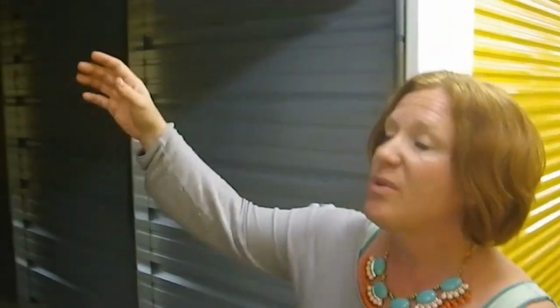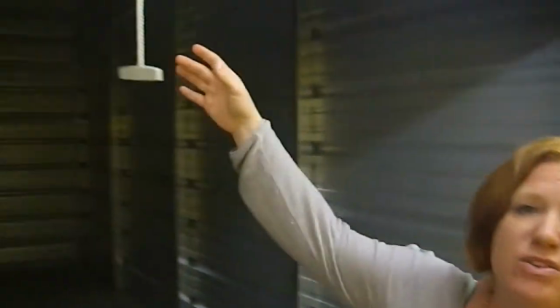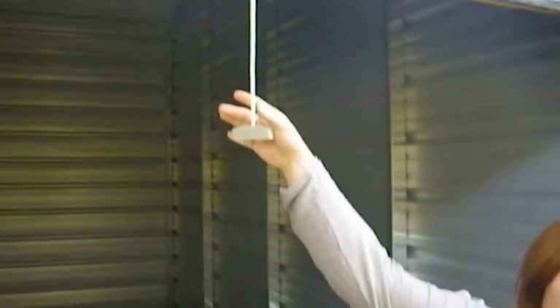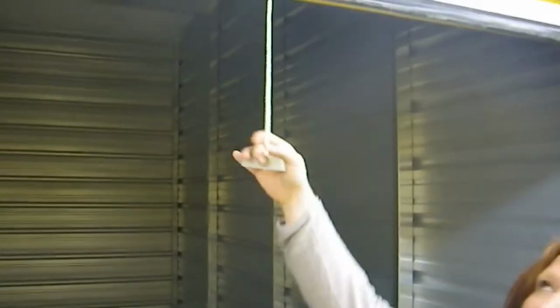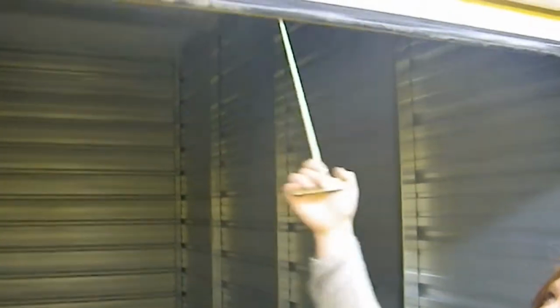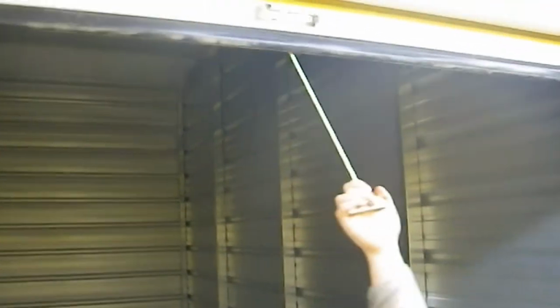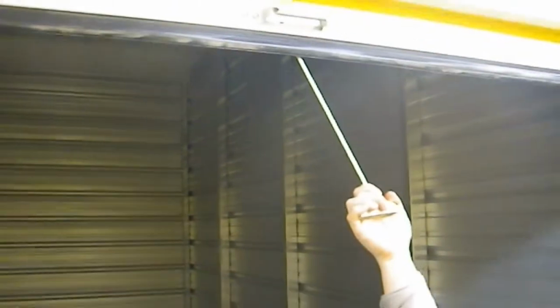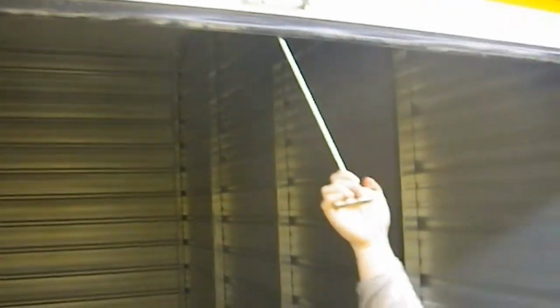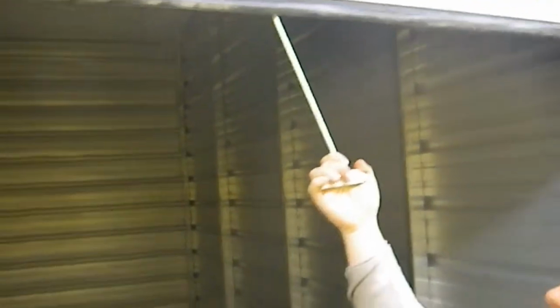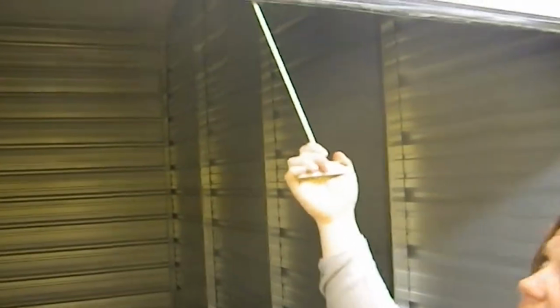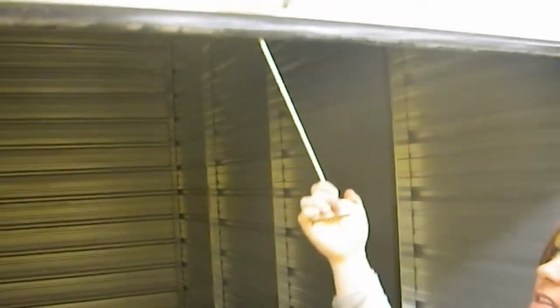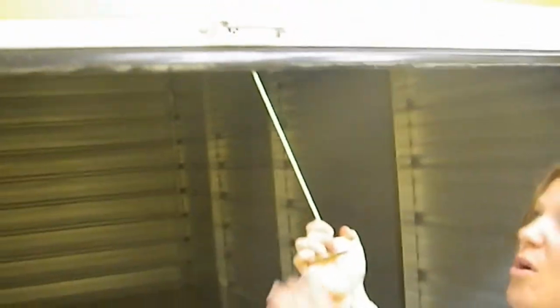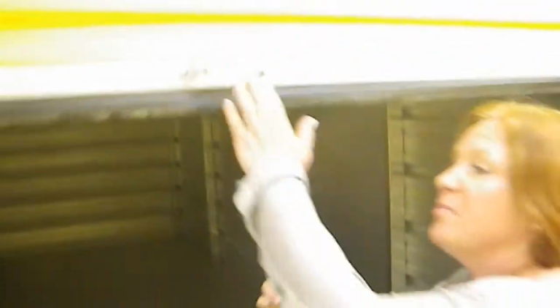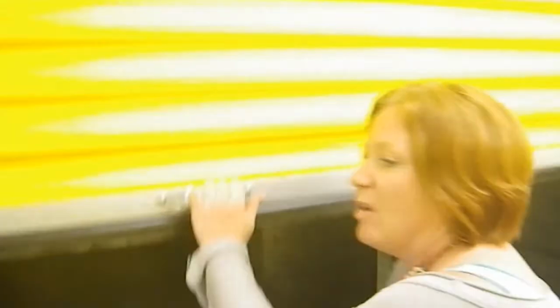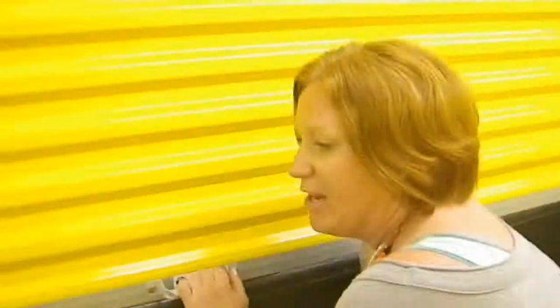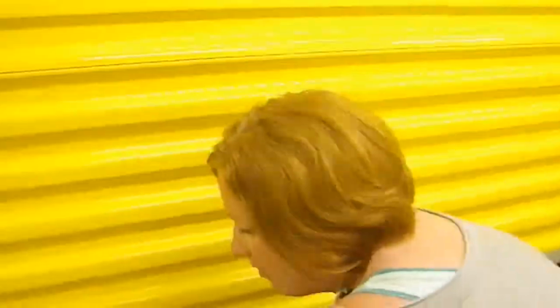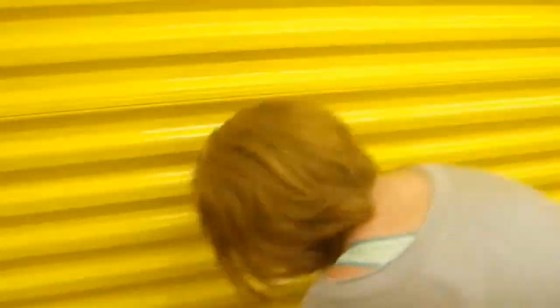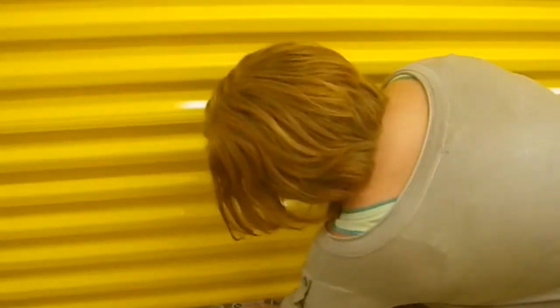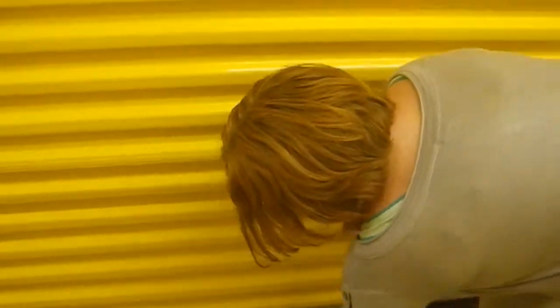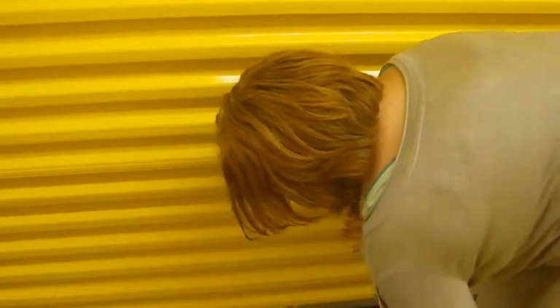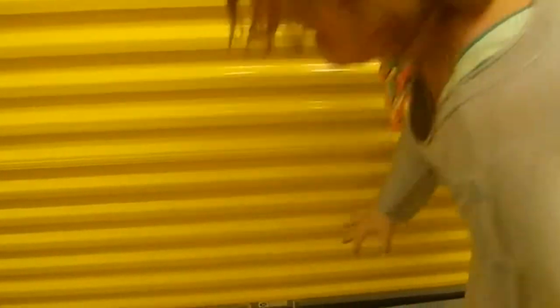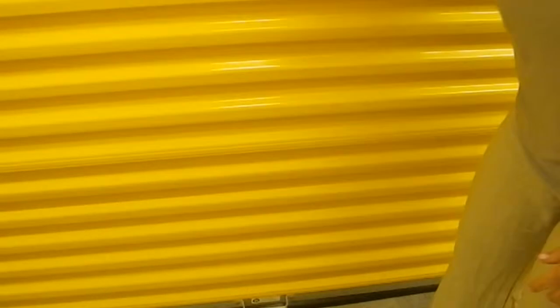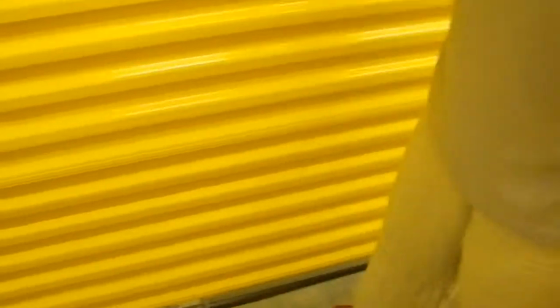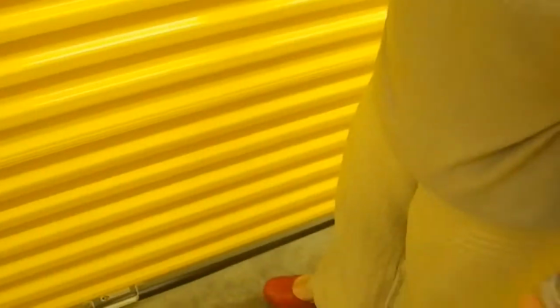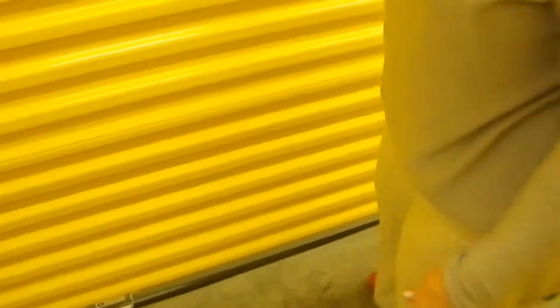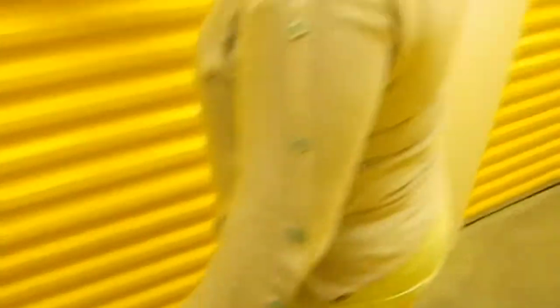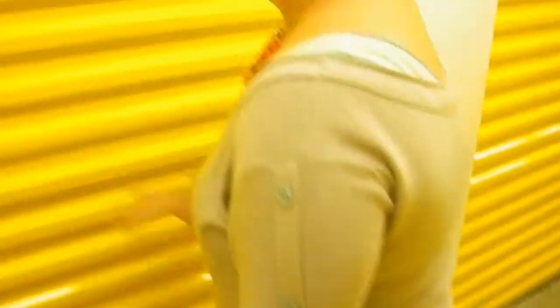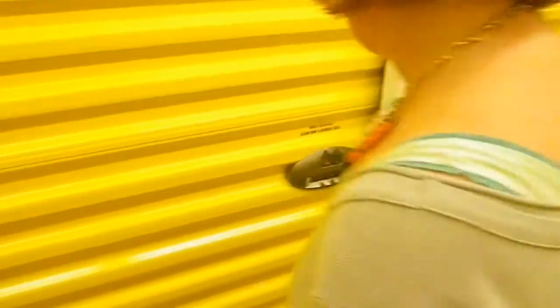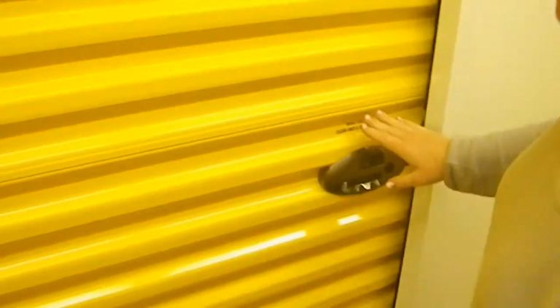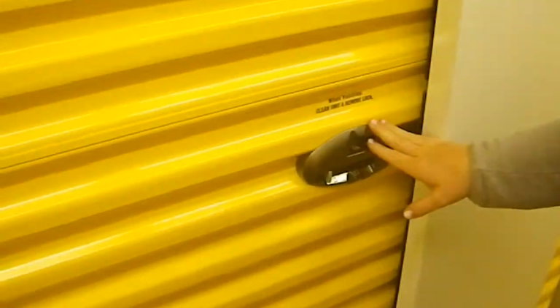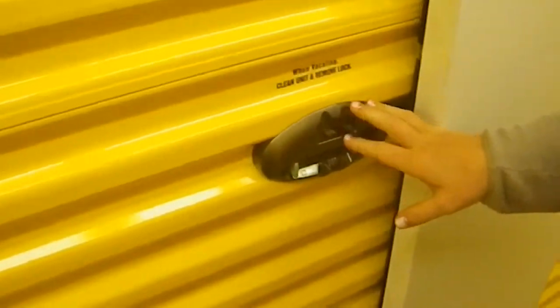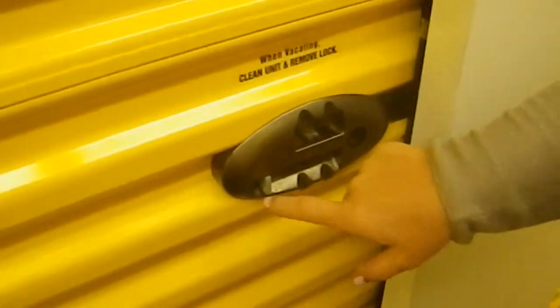When you do close your door, you're going to pull on the cord and bring that door all the way down, then come over to our locking system.